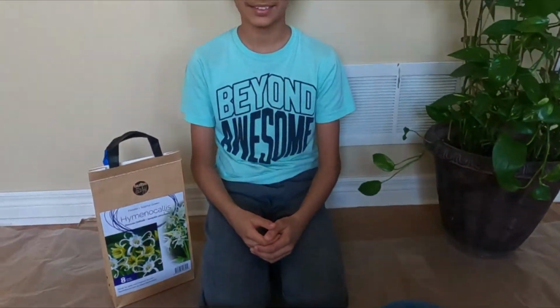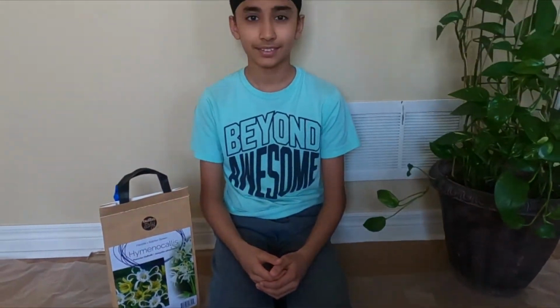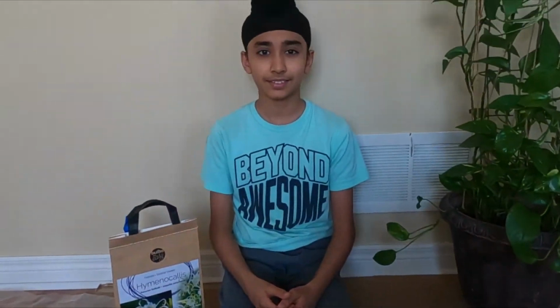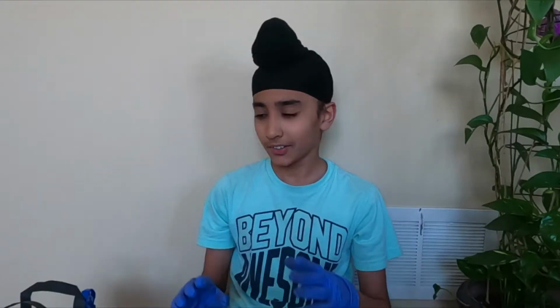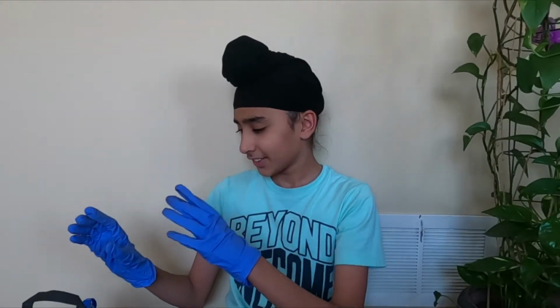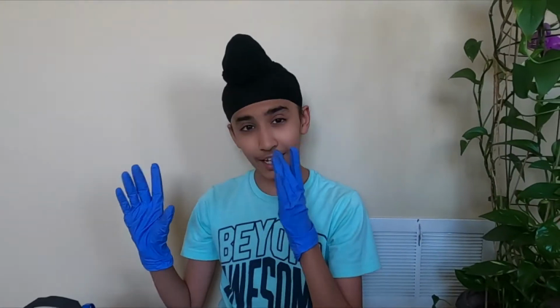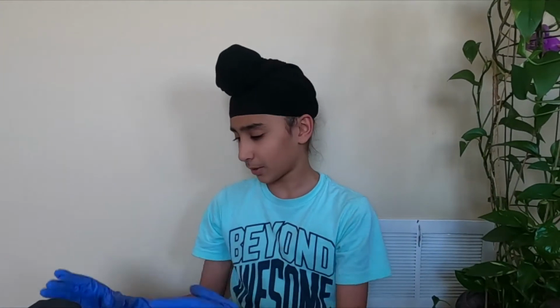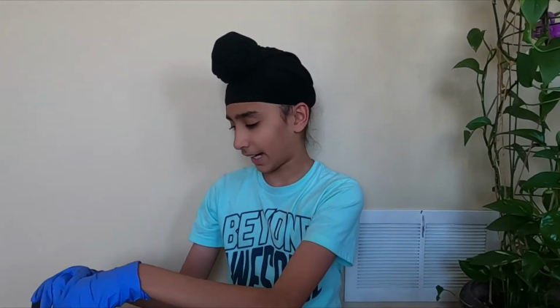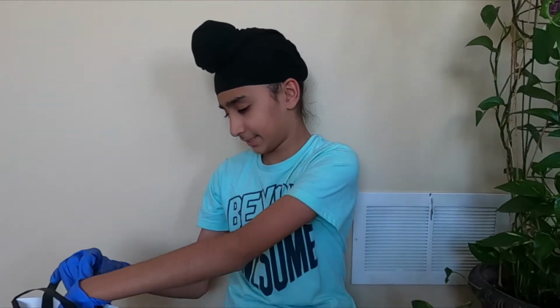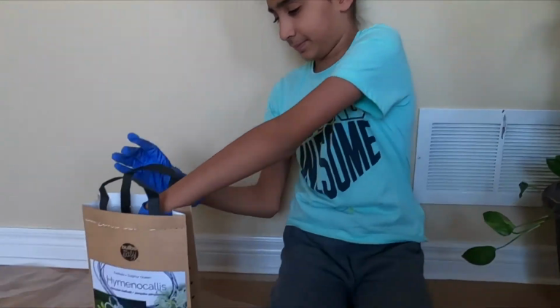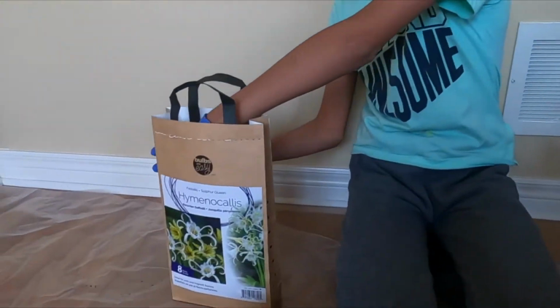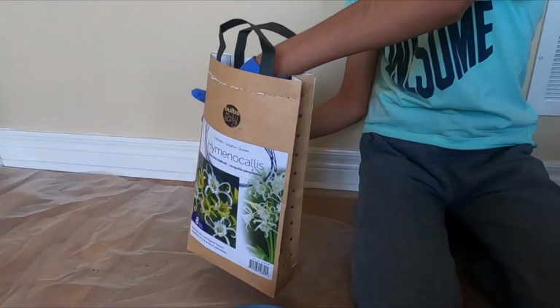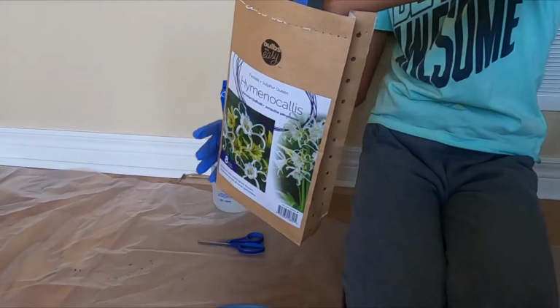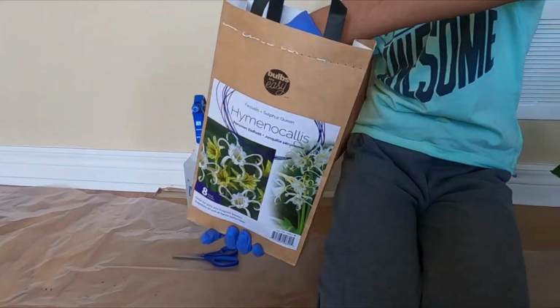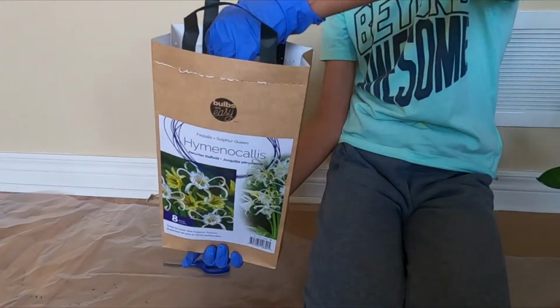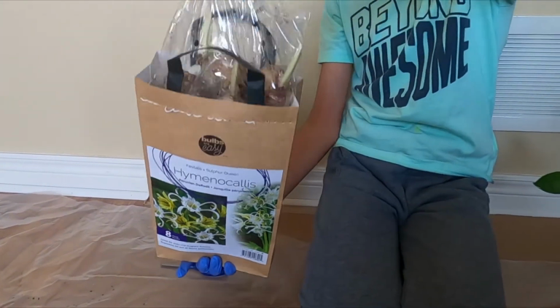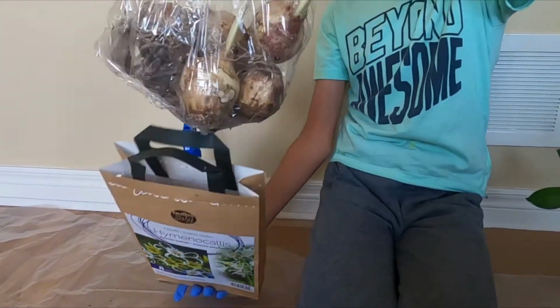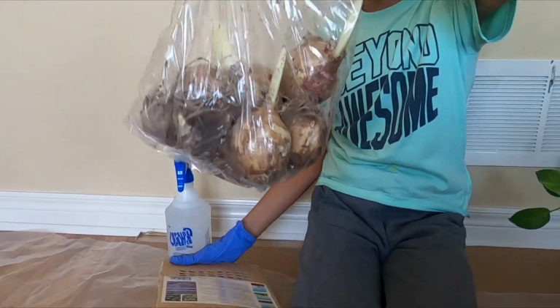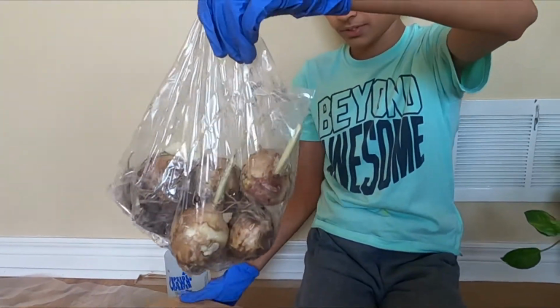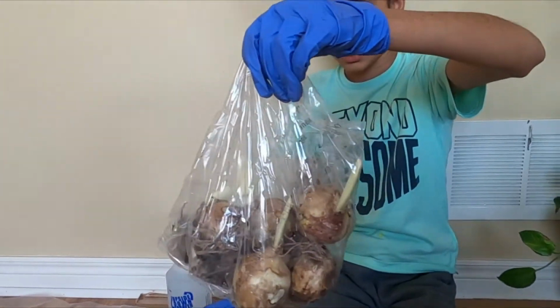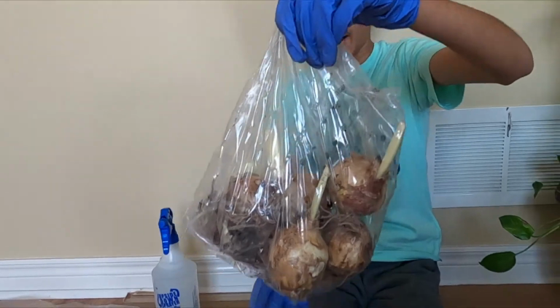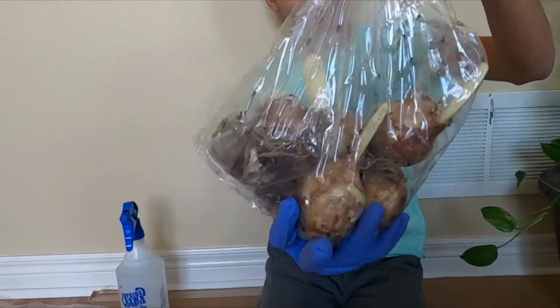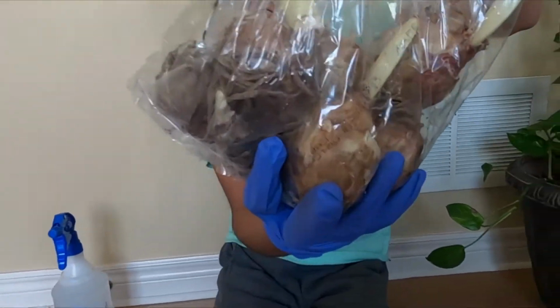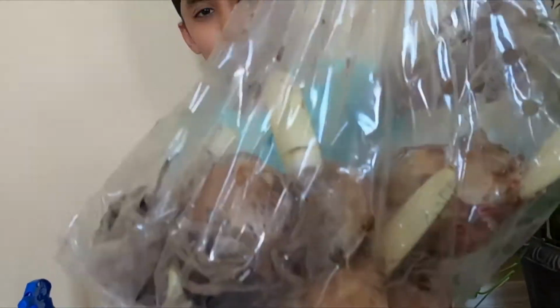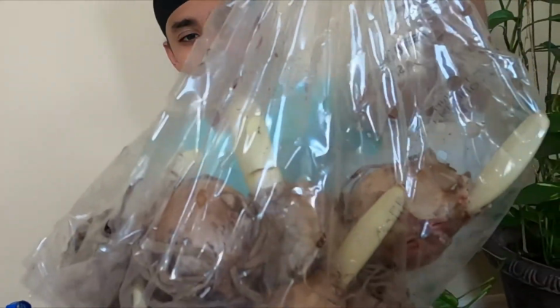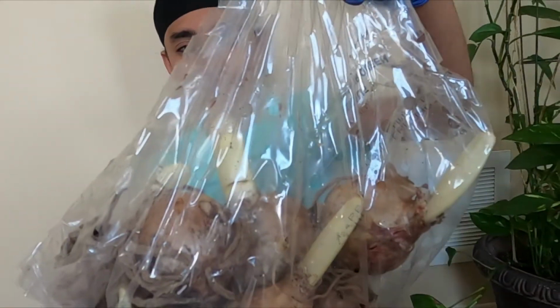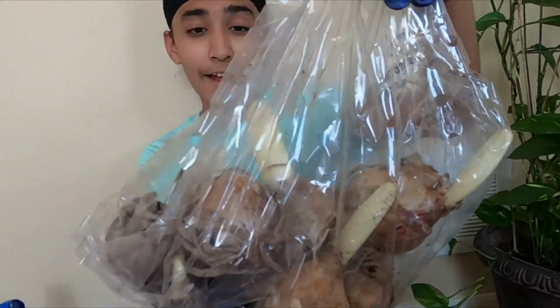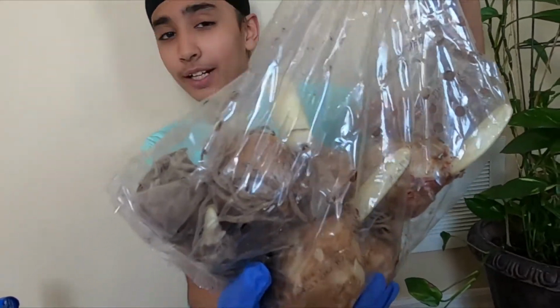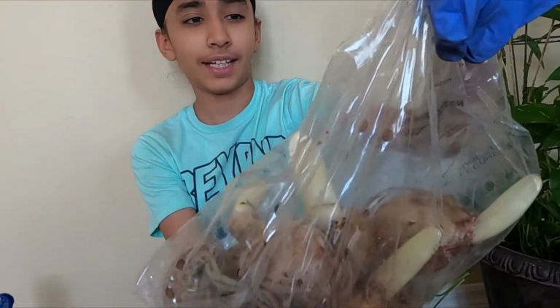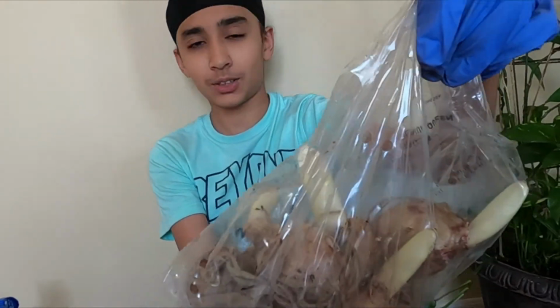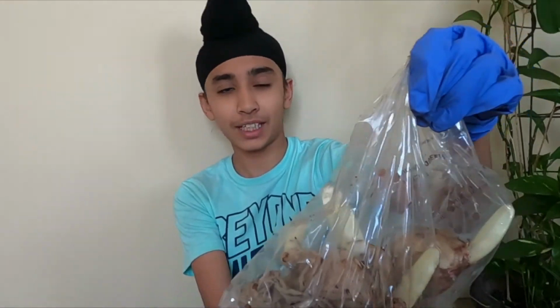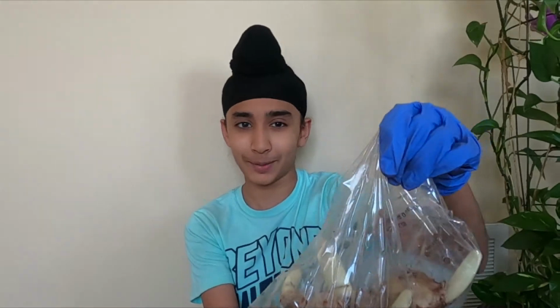Let's start. I'm going to open the pack. Wow, the bulbs are huge and they're ready to plant, so let's plant them.